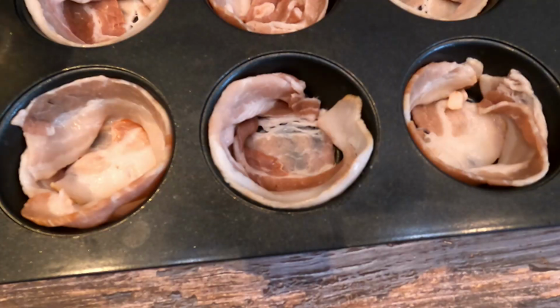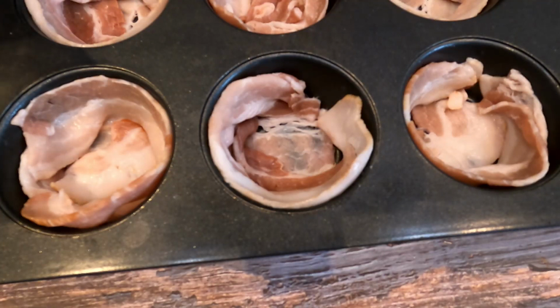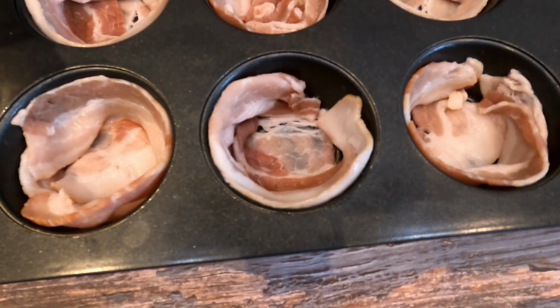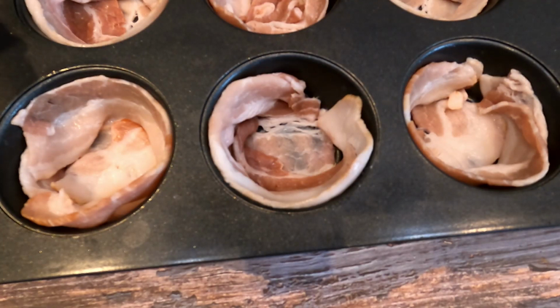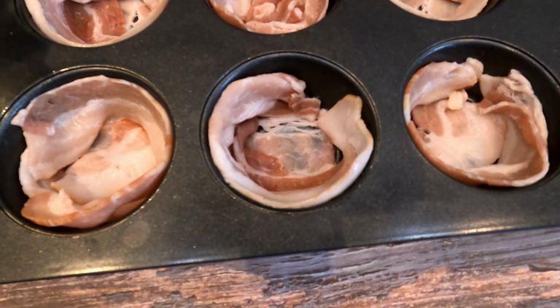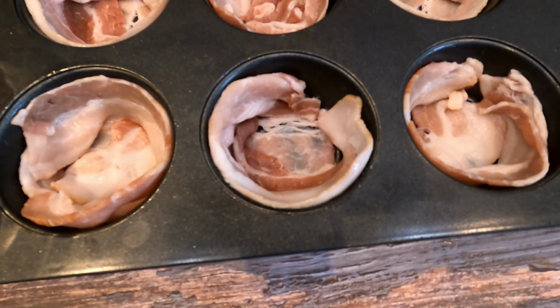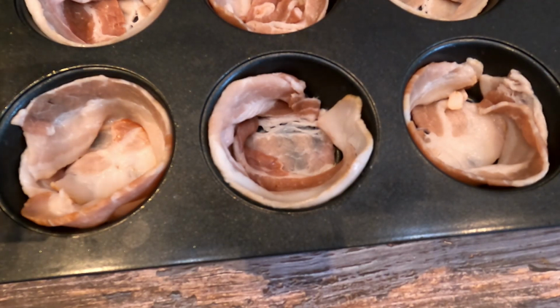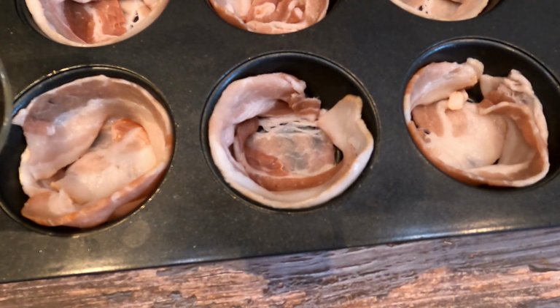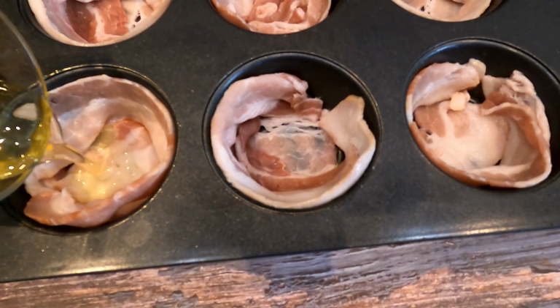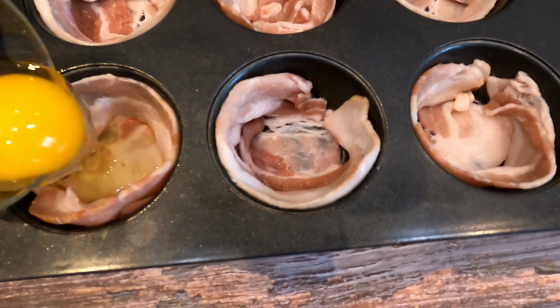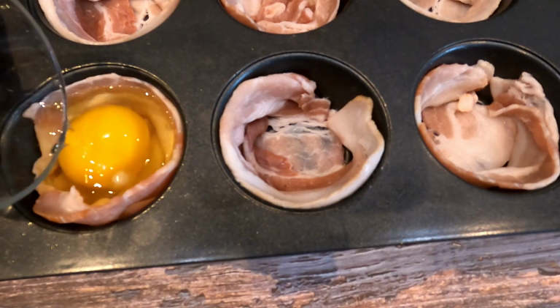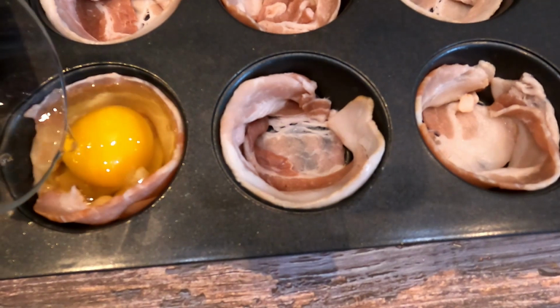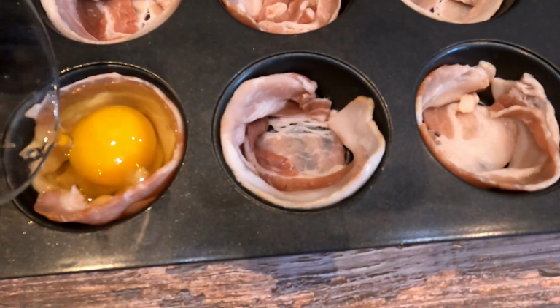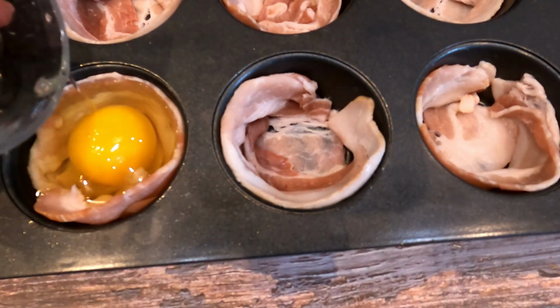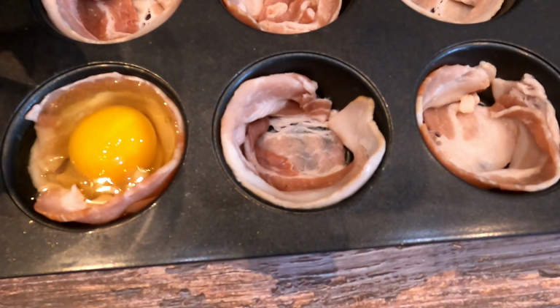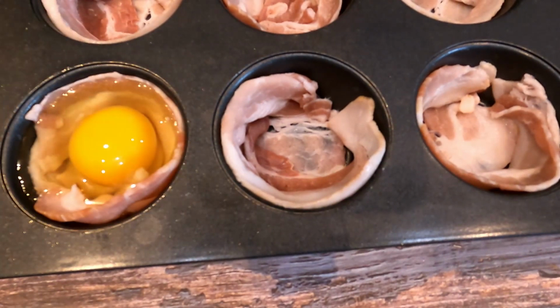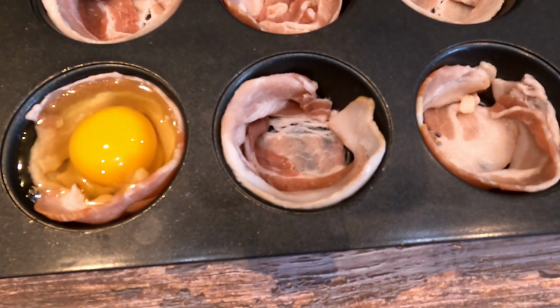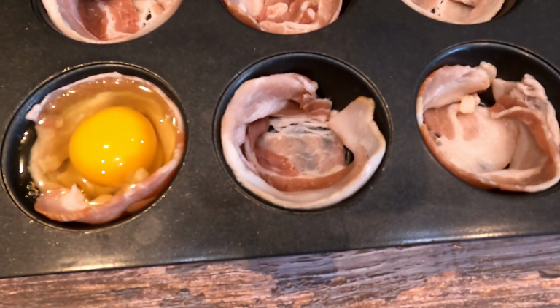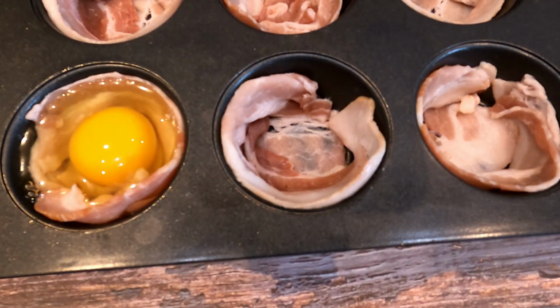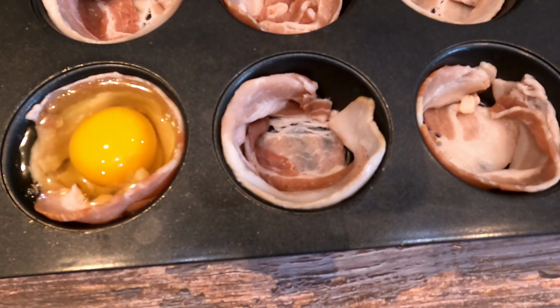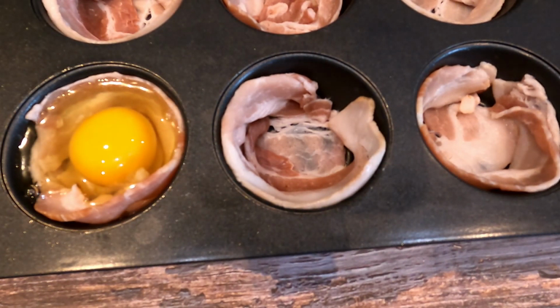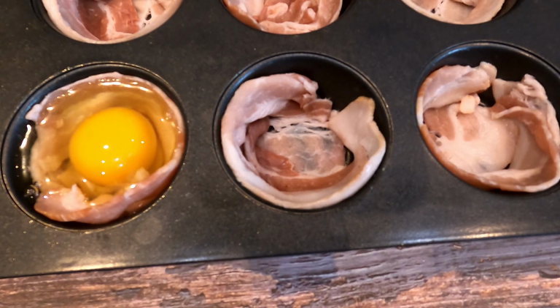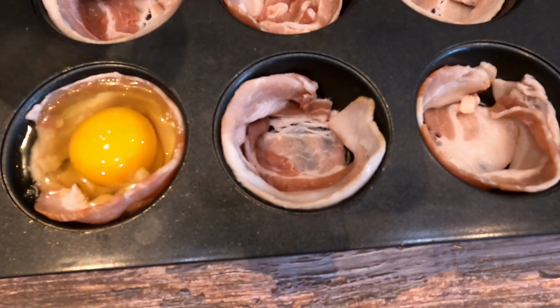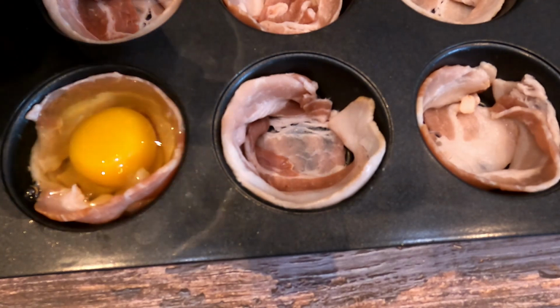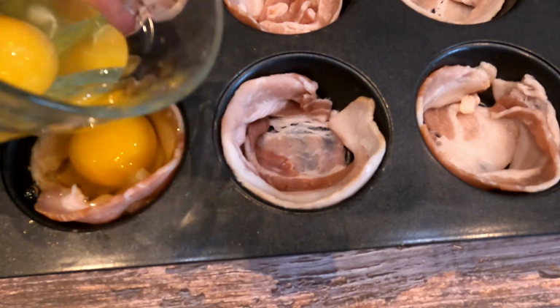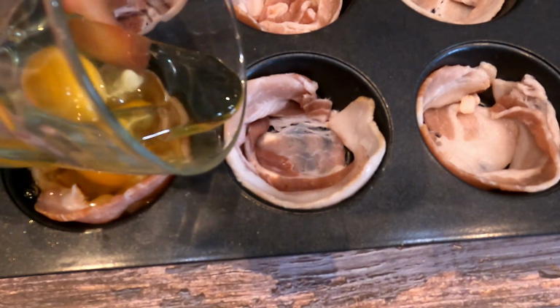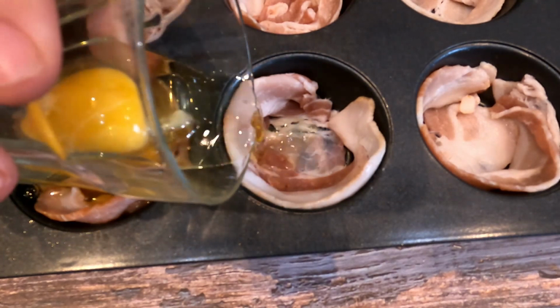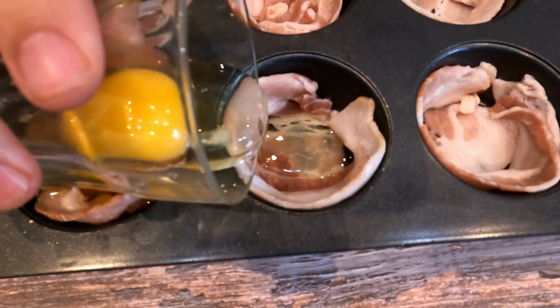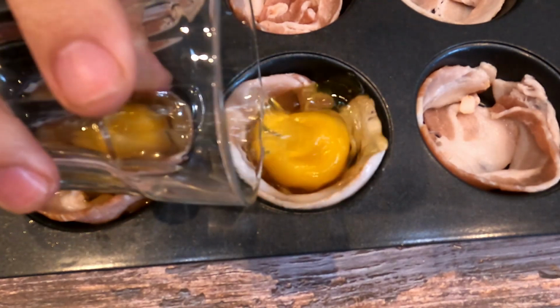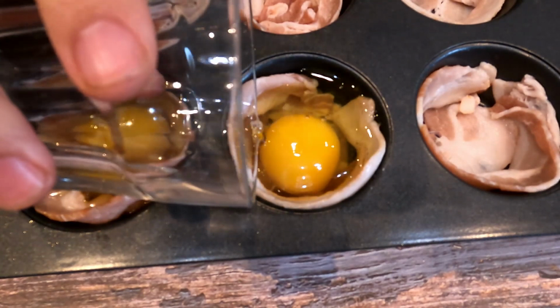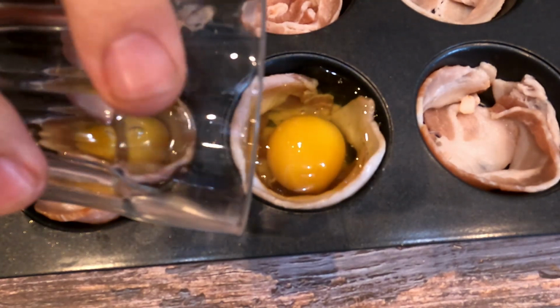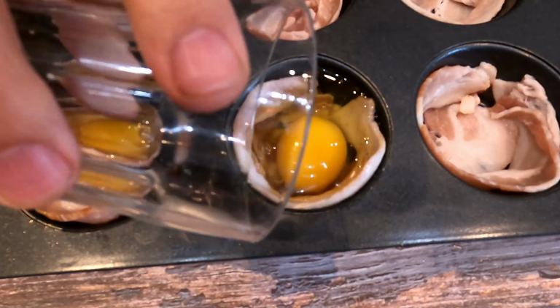Once your nests are all set up and ready to go, take one egg — I suggest cracking it into a glass first, it makes it a little easier — then place it in the center of each bacon nest.